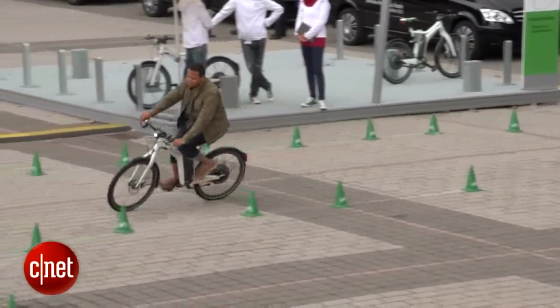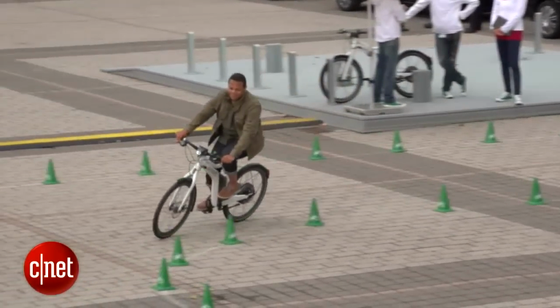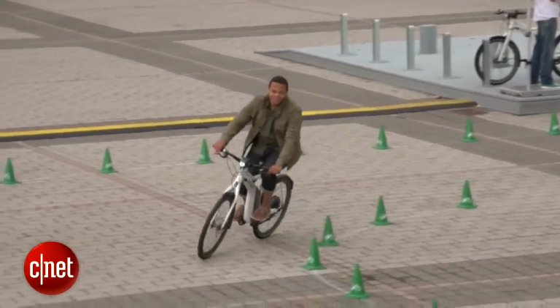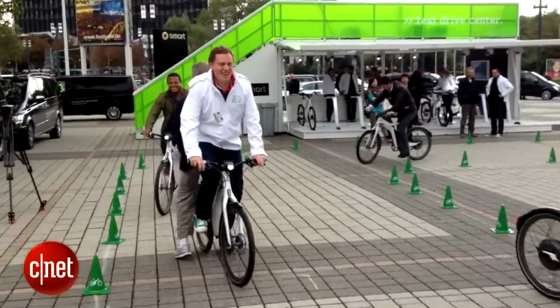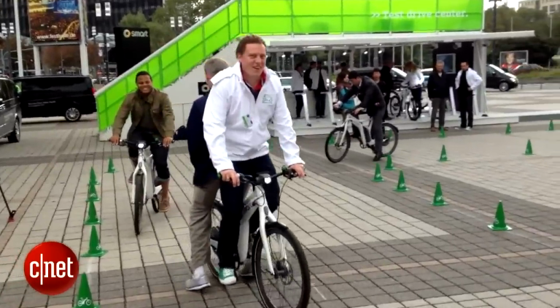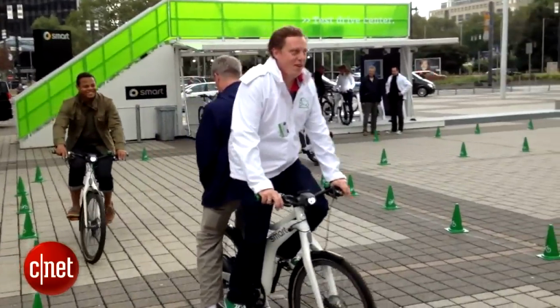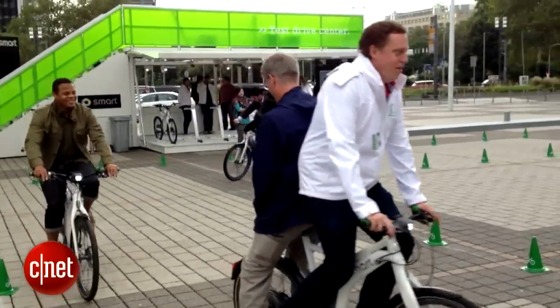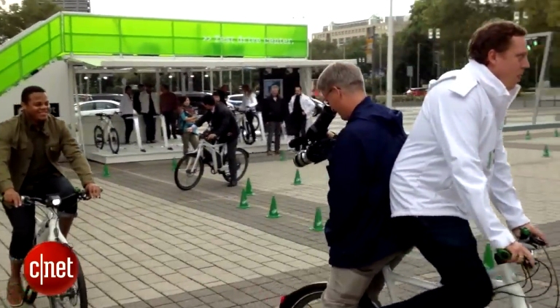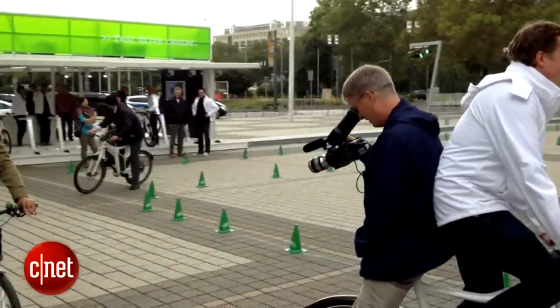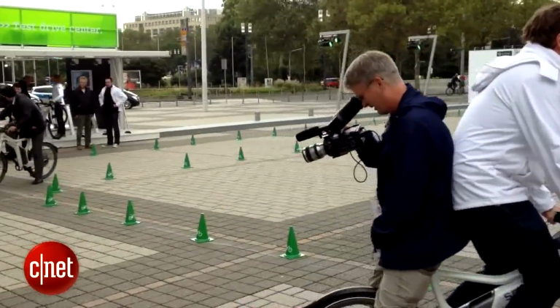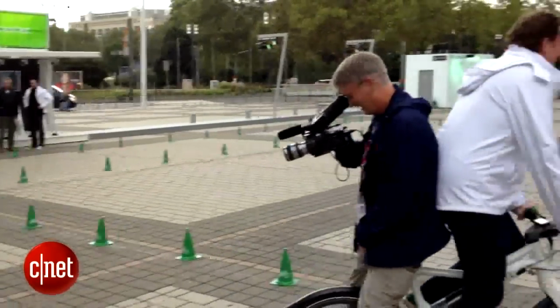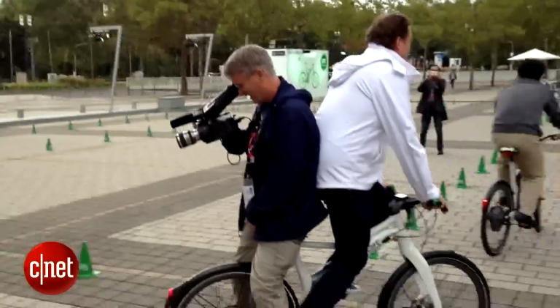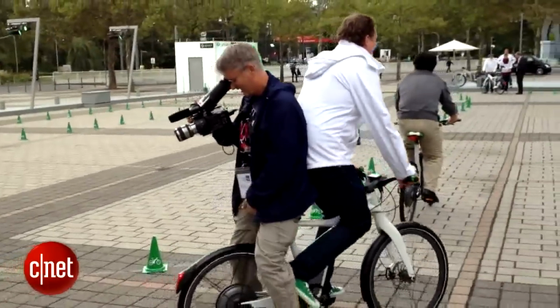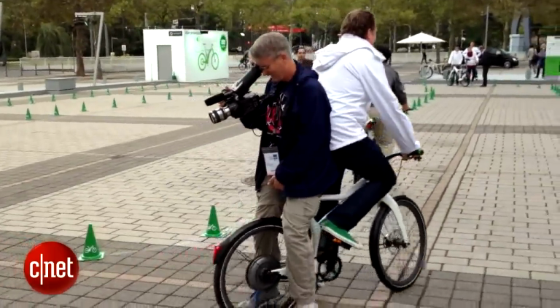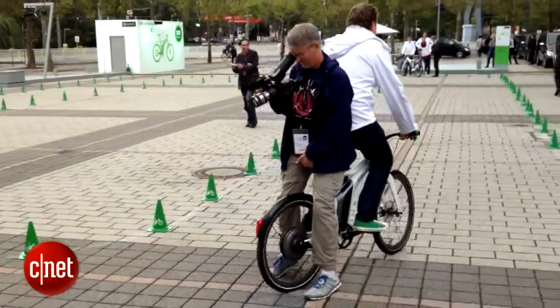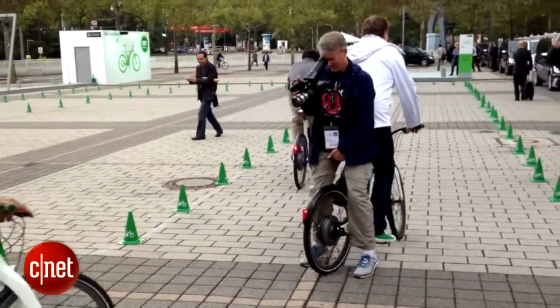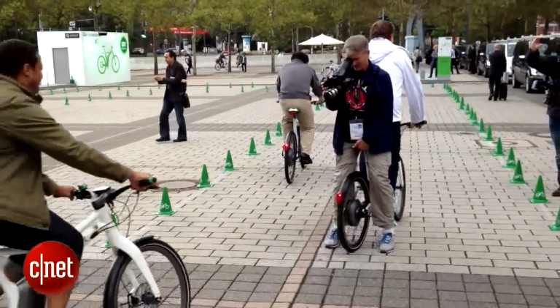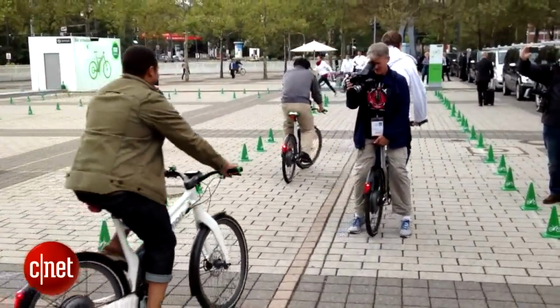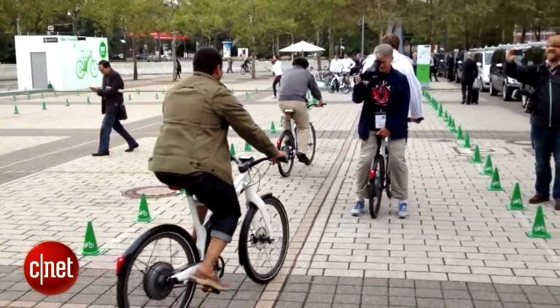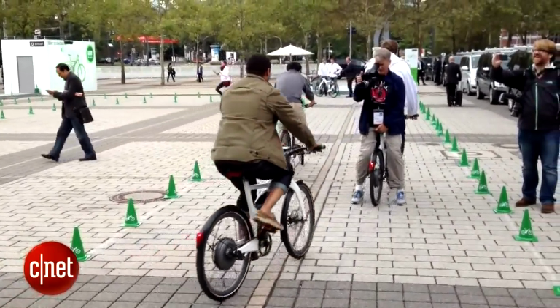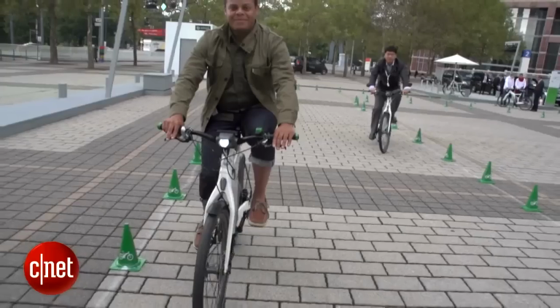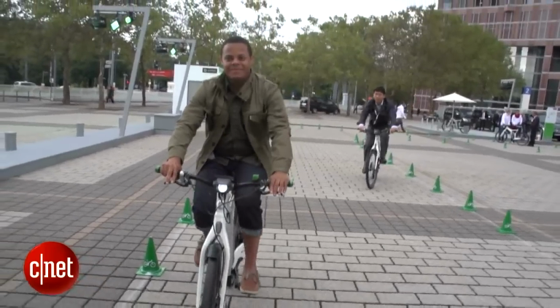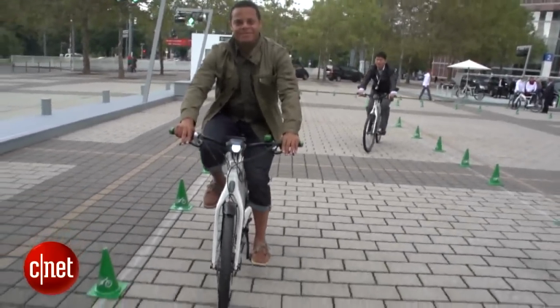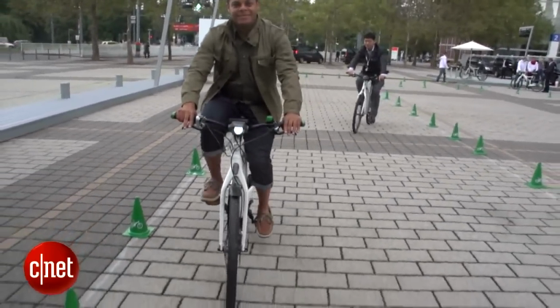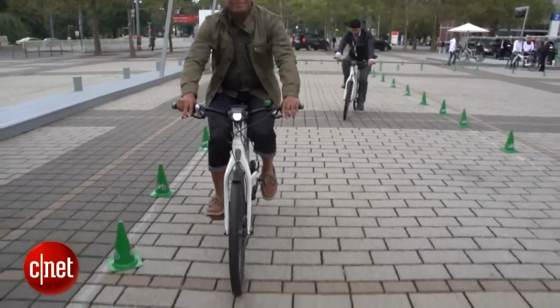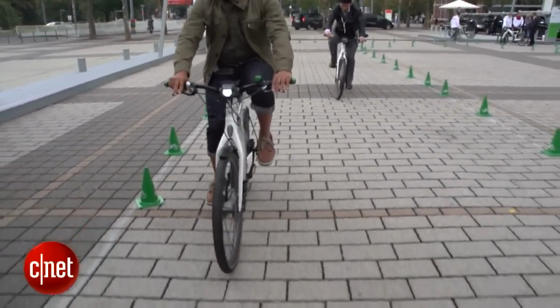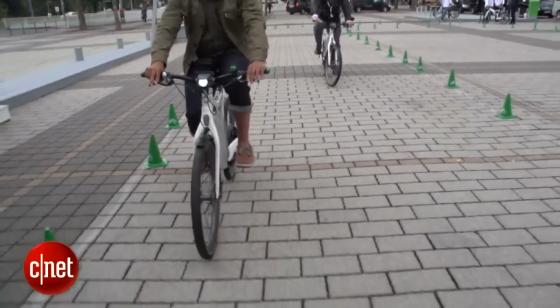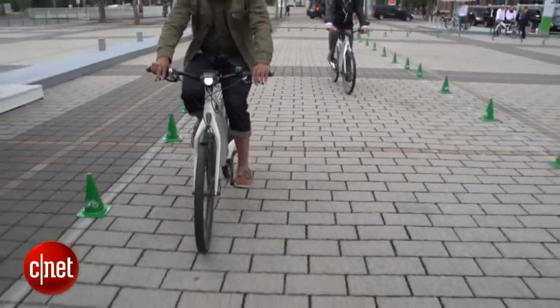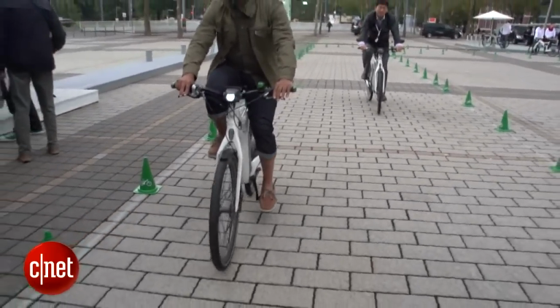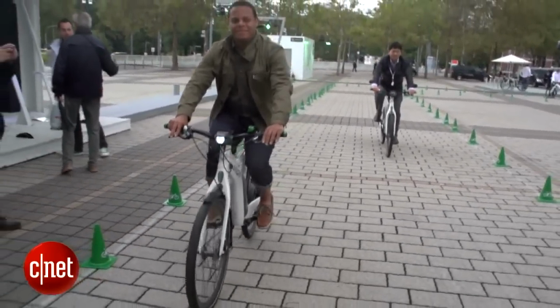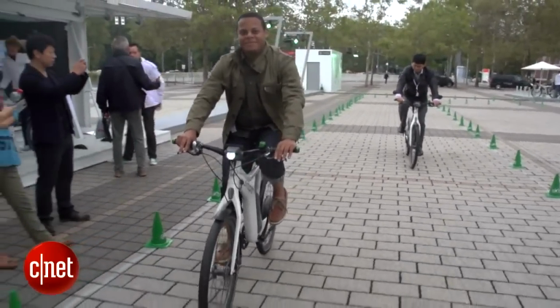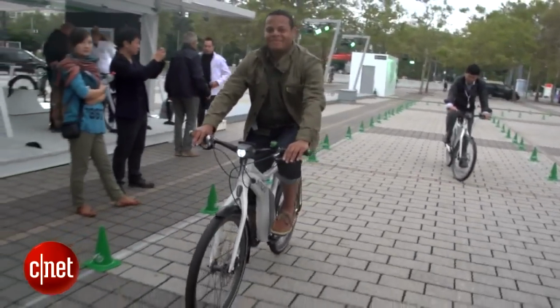Now this is available now in Europe and it's going to be available in North America coming soon. Pricing in the North American market is going to be about $3,000 and some change. I'm Antoine Goodwin with CNET.com on board the Smart Electric bike at the 2013 Frankfurt Auto Show.